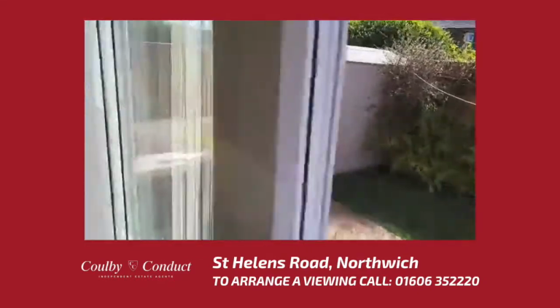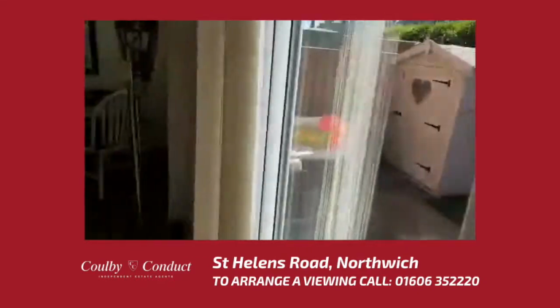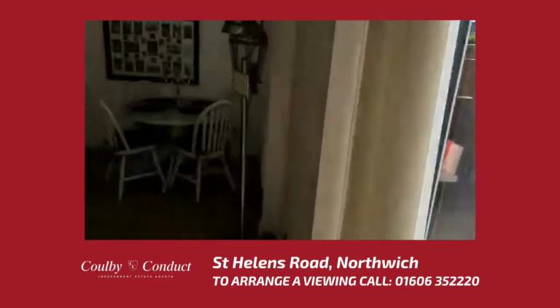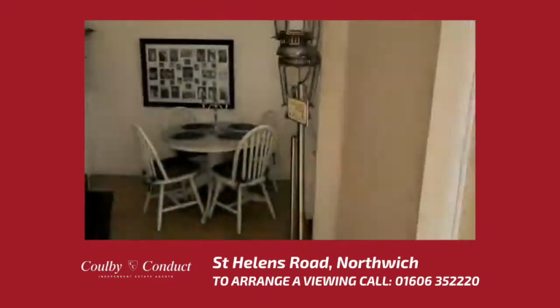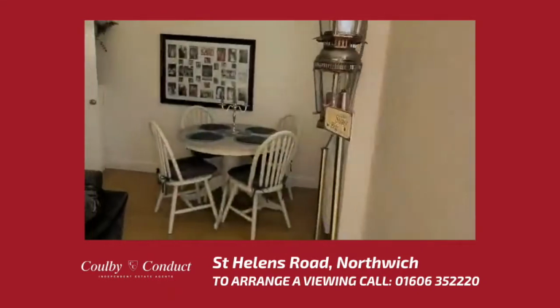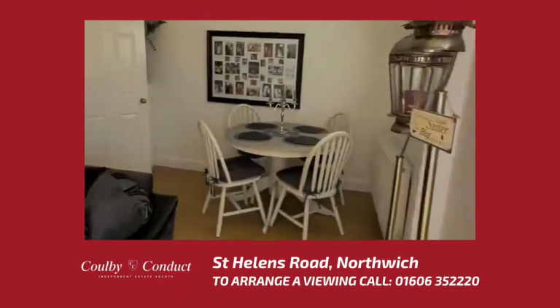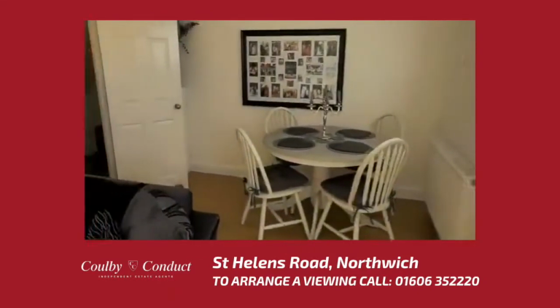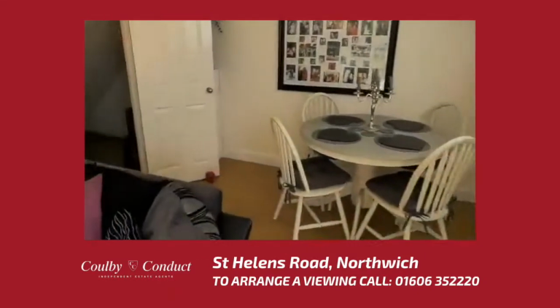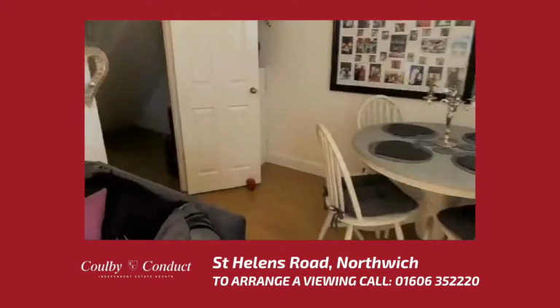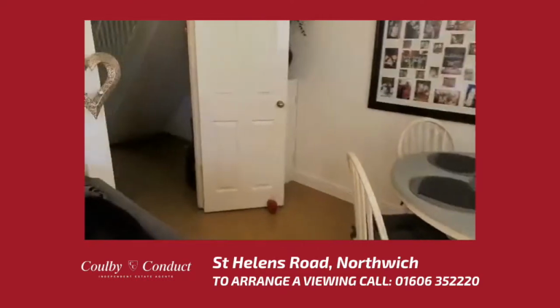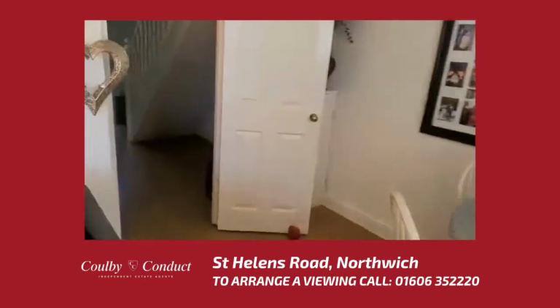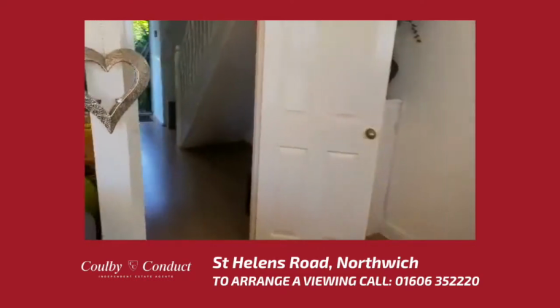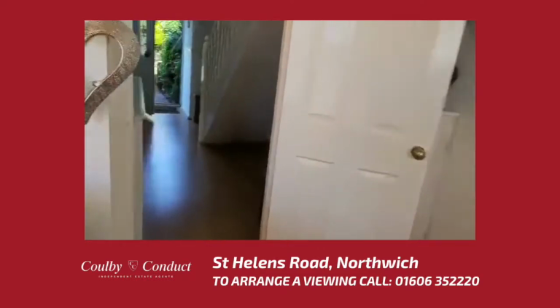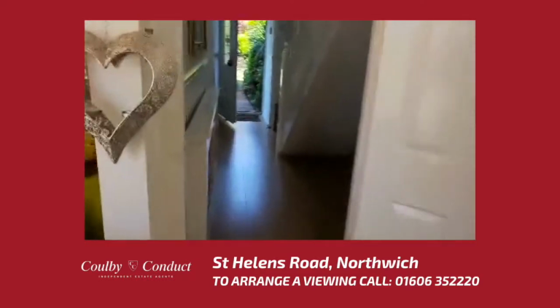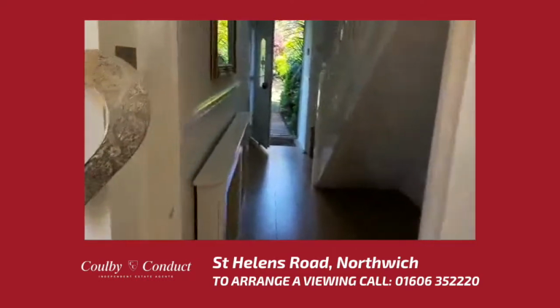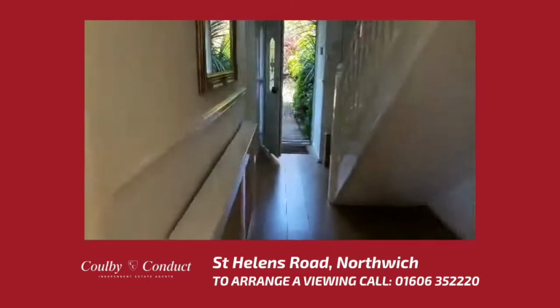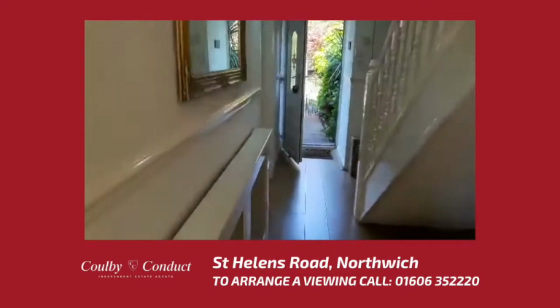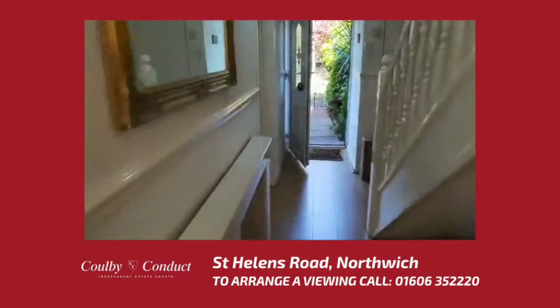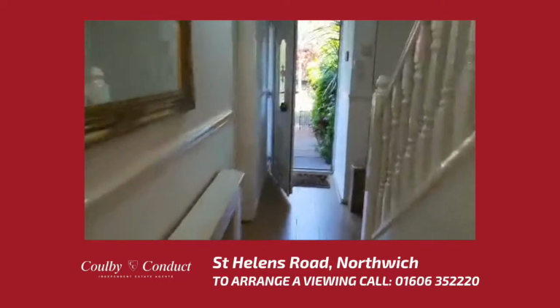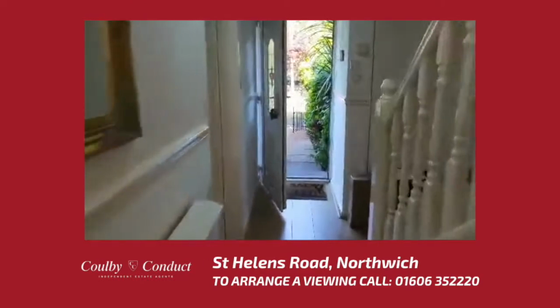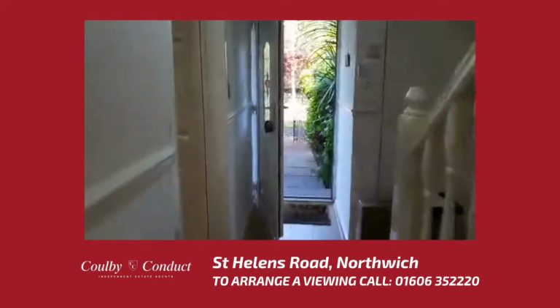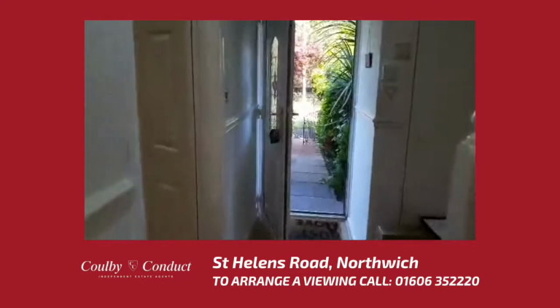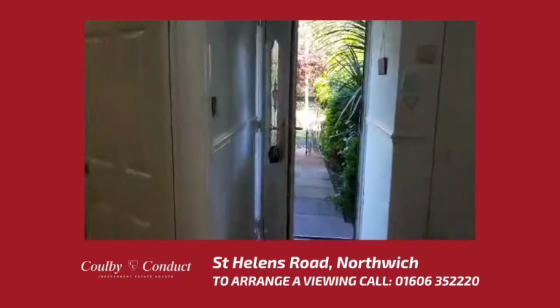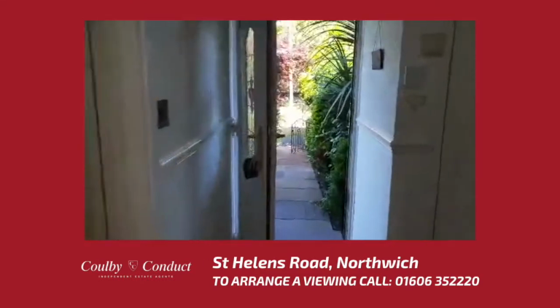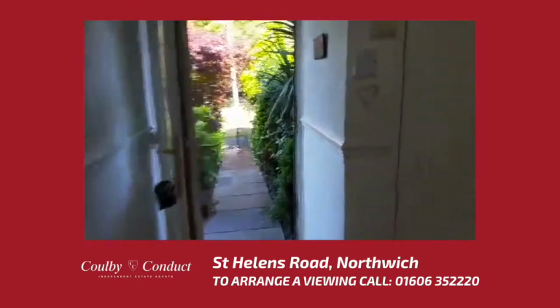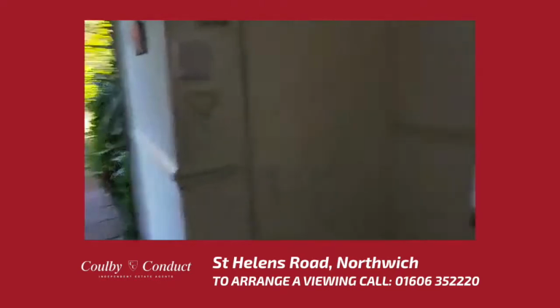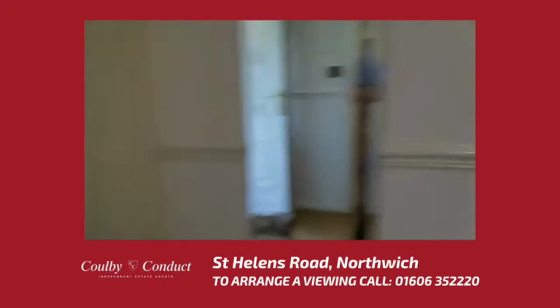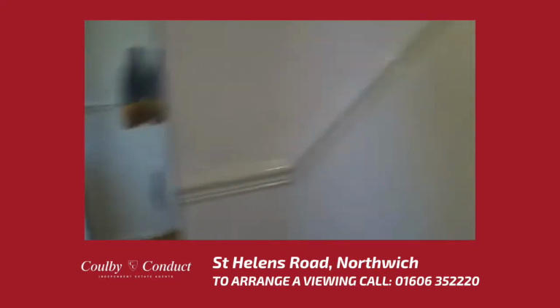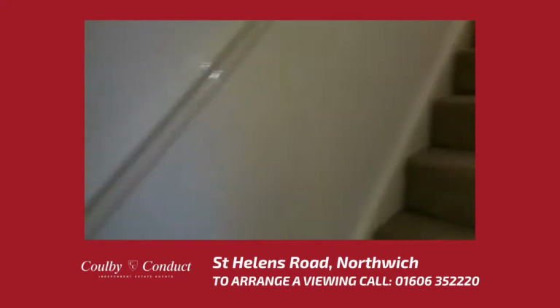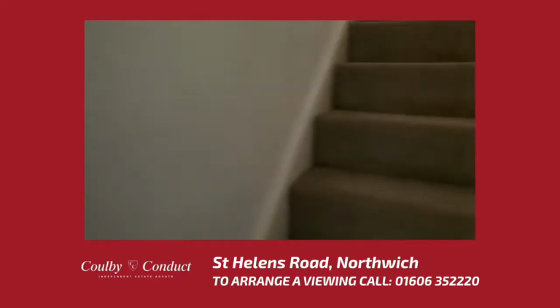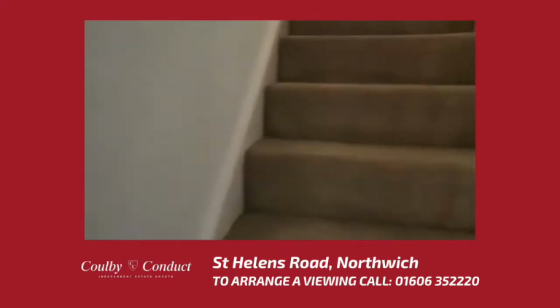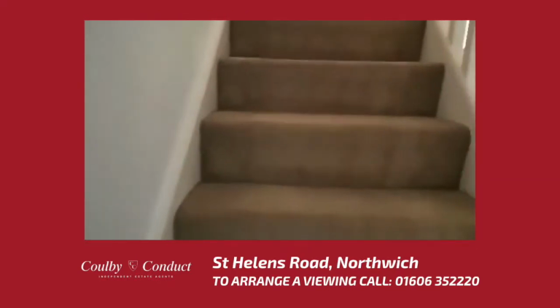Upon our return to the property we now go upstairs. The property is warmed by gas central heating and has UPVC double glazed windows and doors throughout.